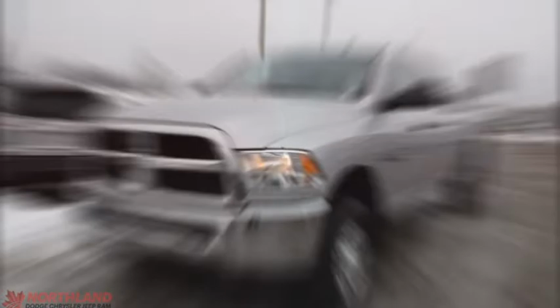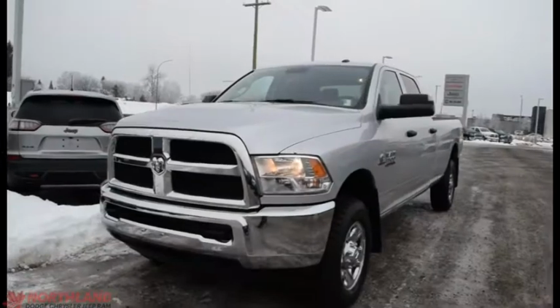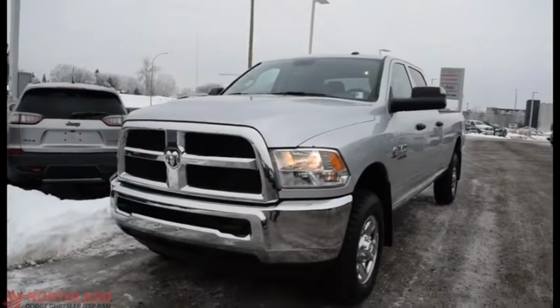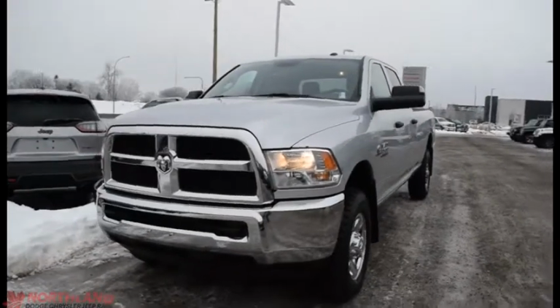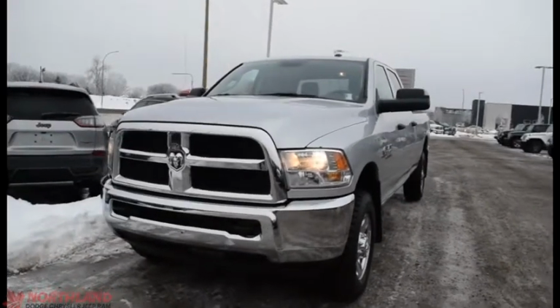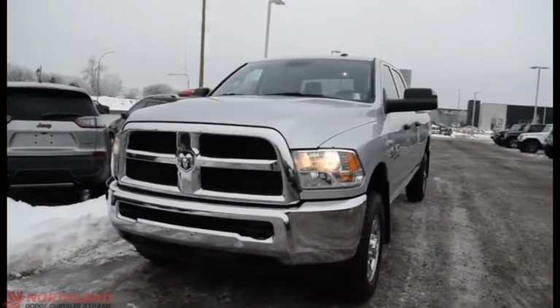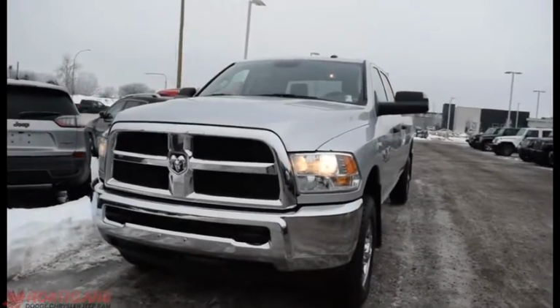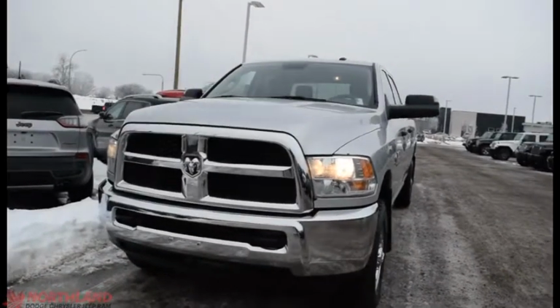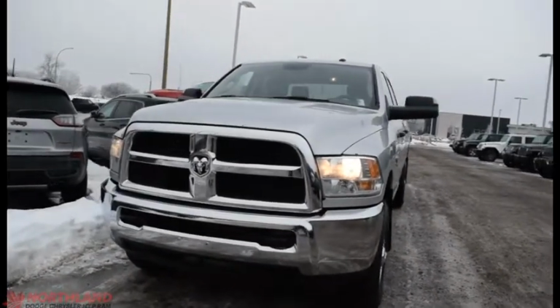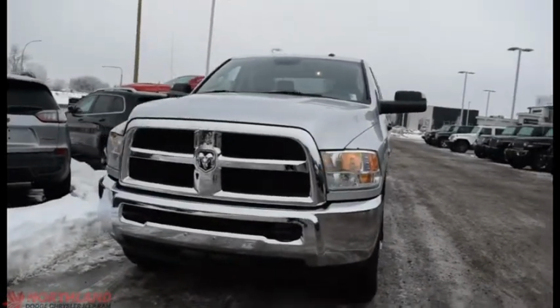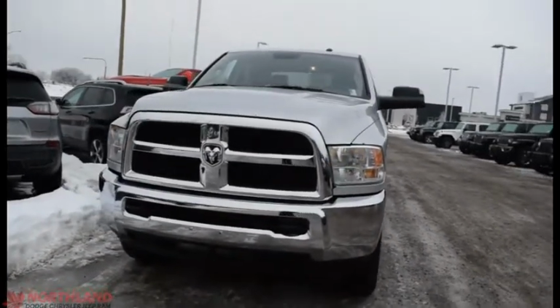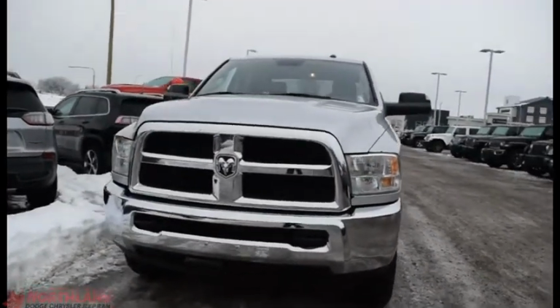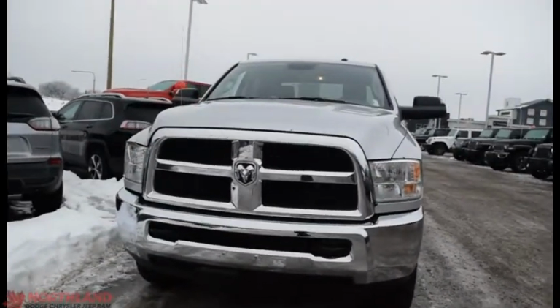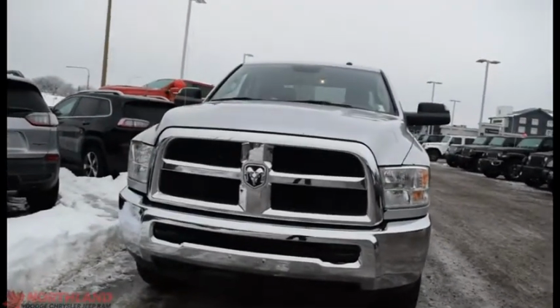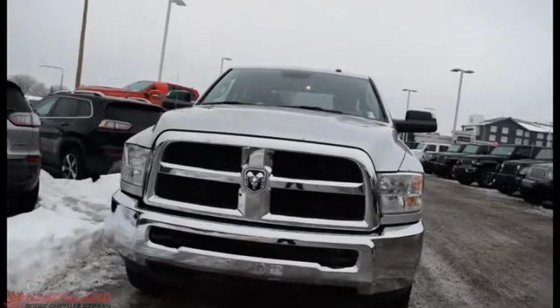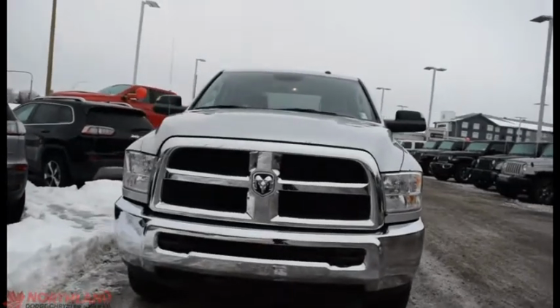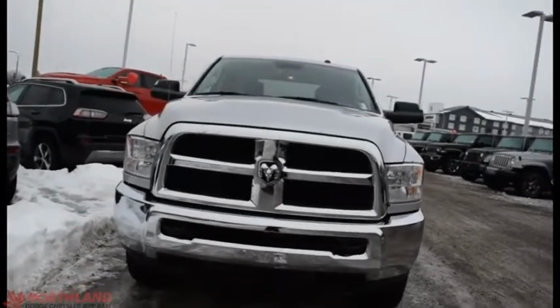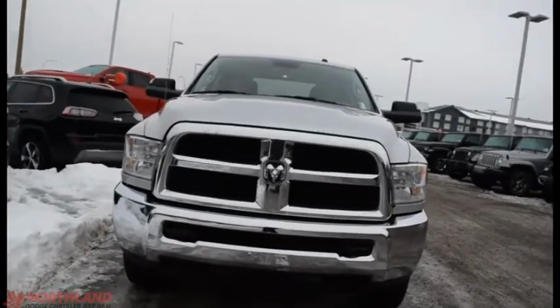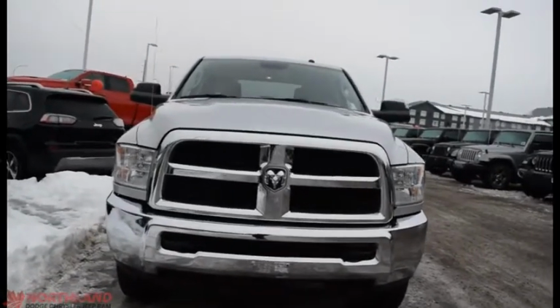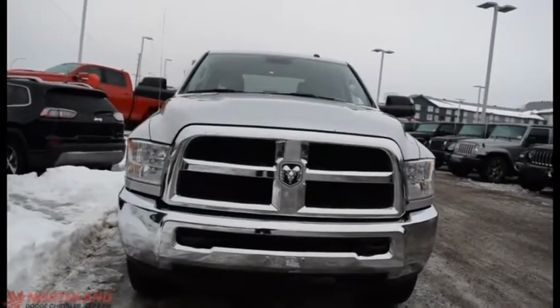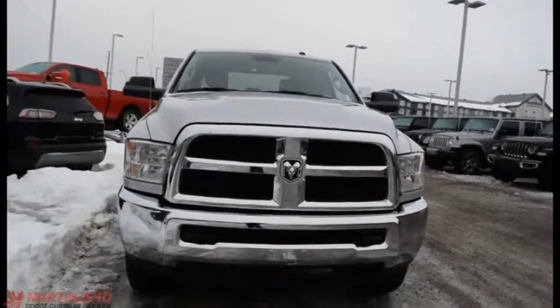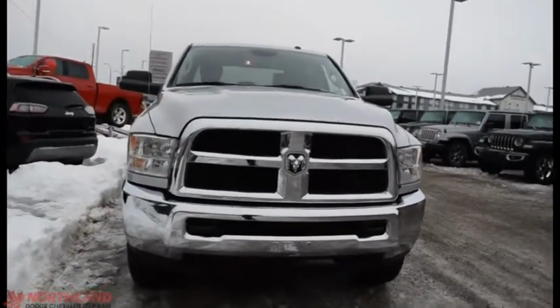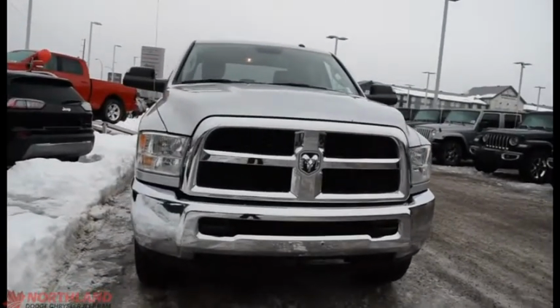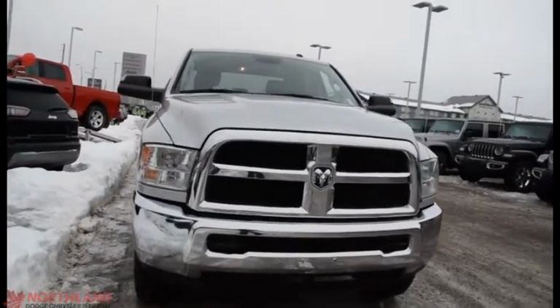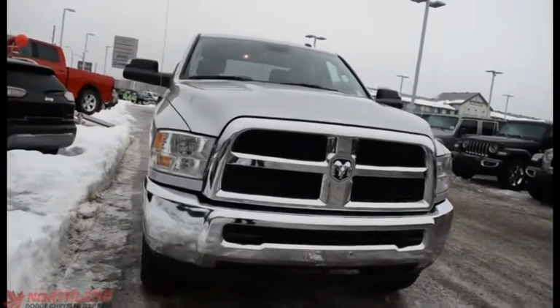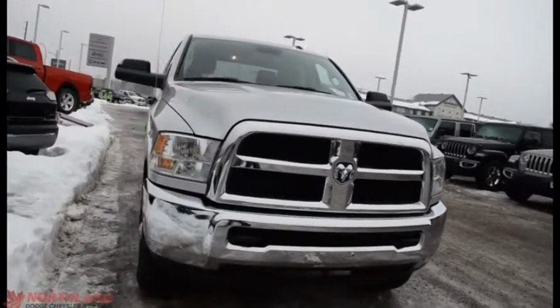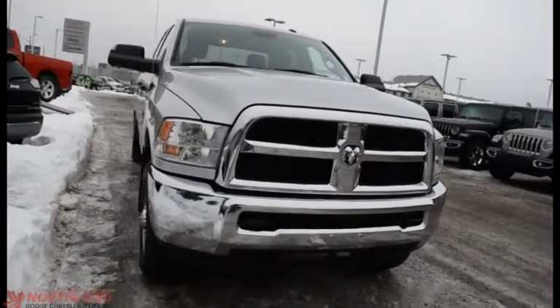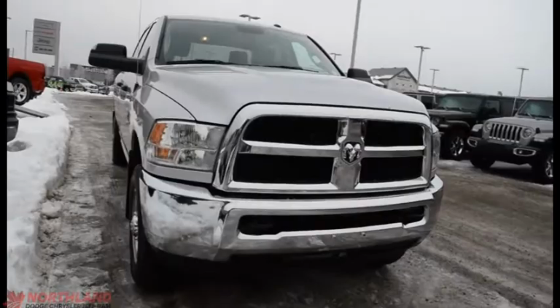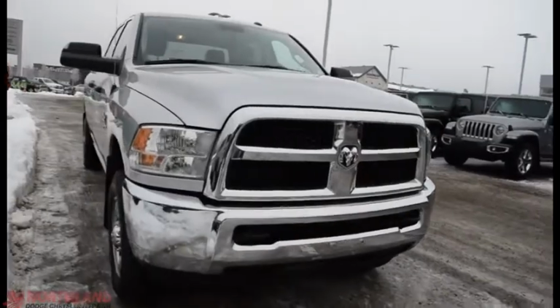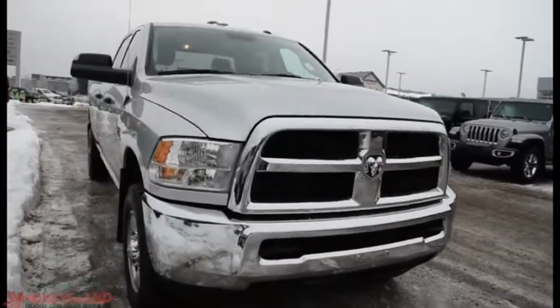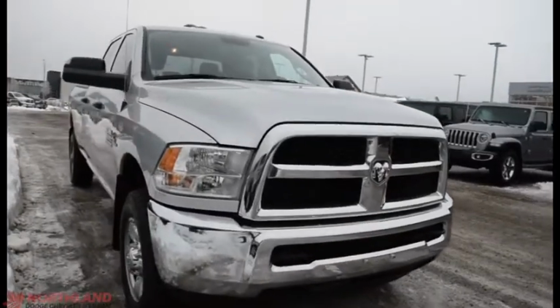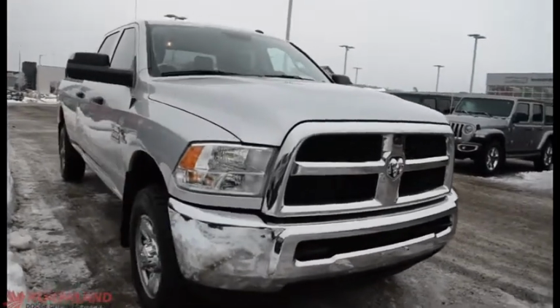Hello, this is Seth from Northland Dodge in Prince George and today we're taking a look at a 2016 Ram 3500 ST crew cab. Under the hood we have a 6.7 liter i6 Cummins turbo diesel engine and a 6-speed manual transmission.